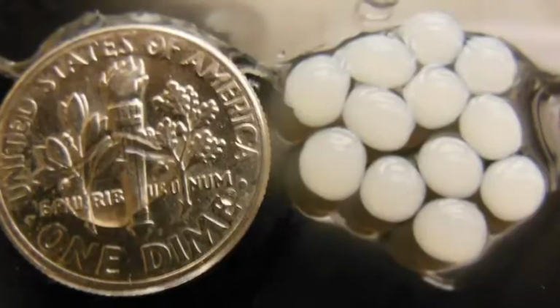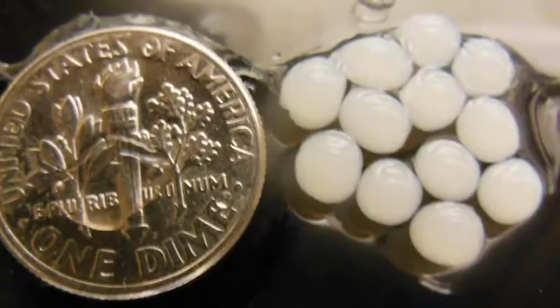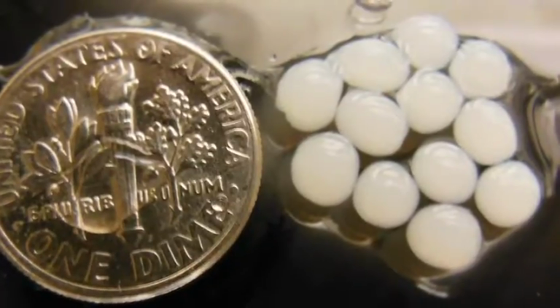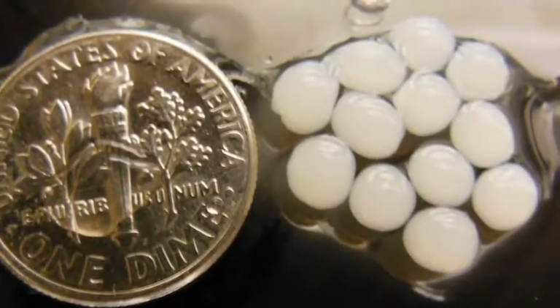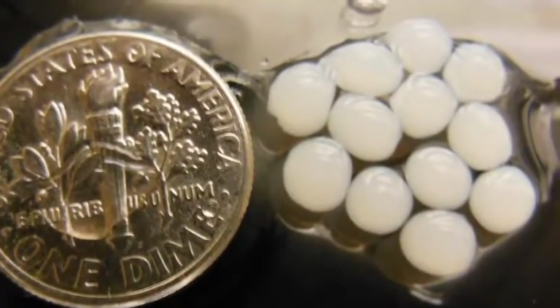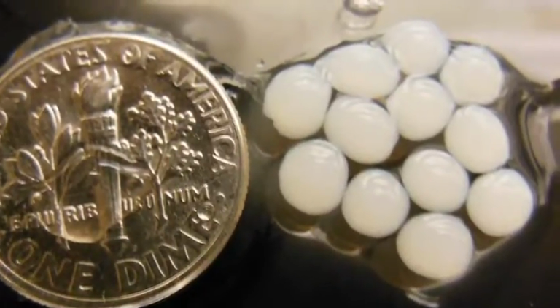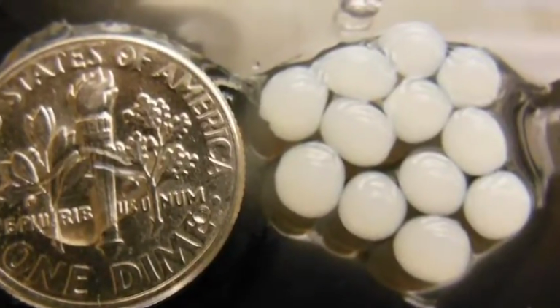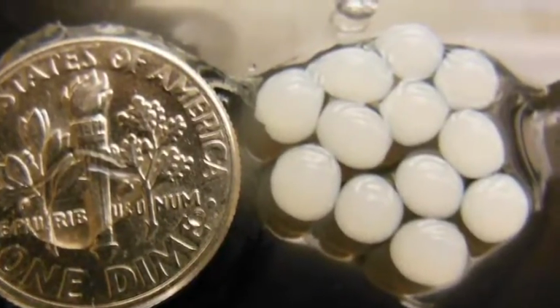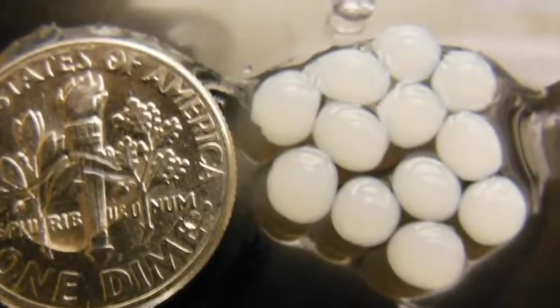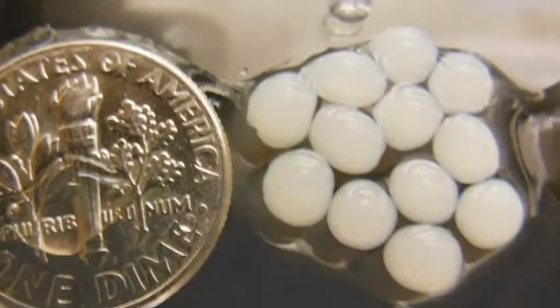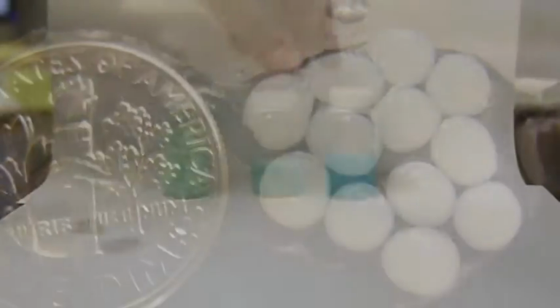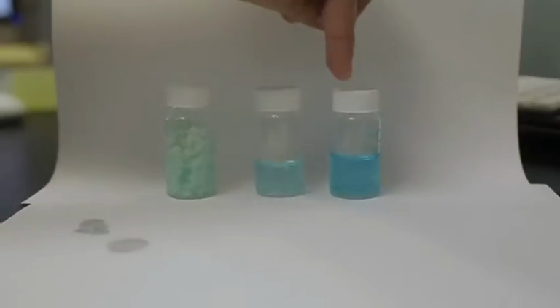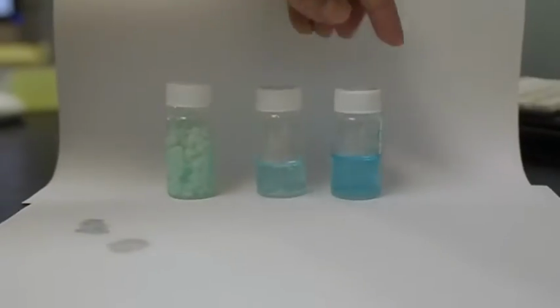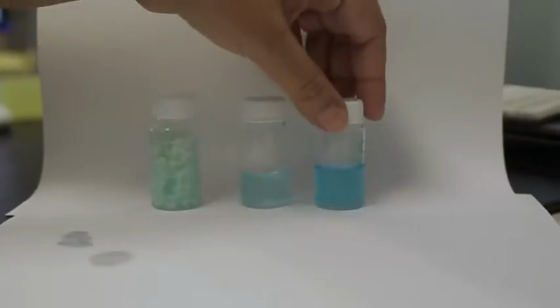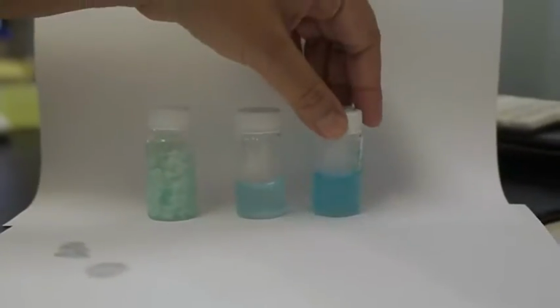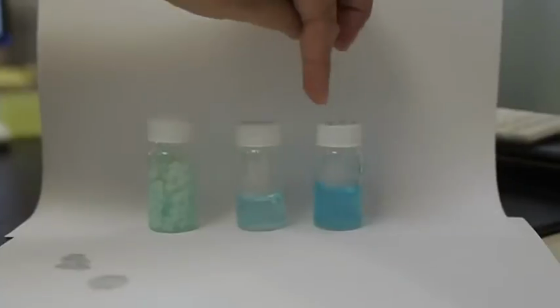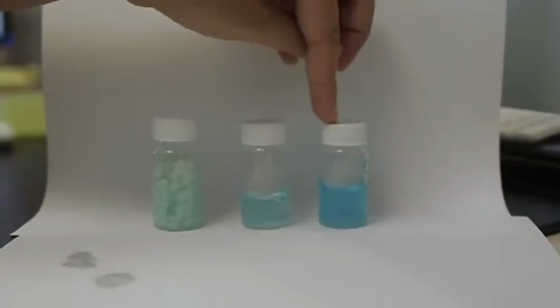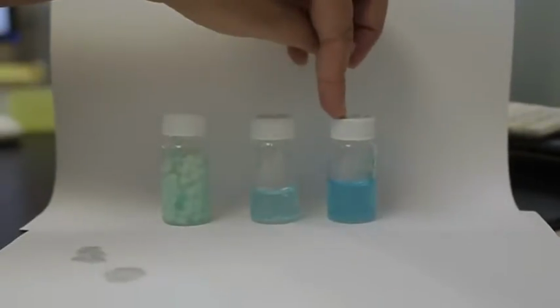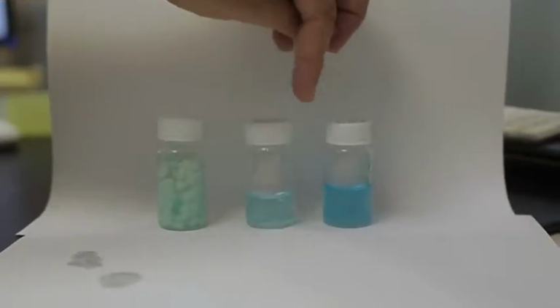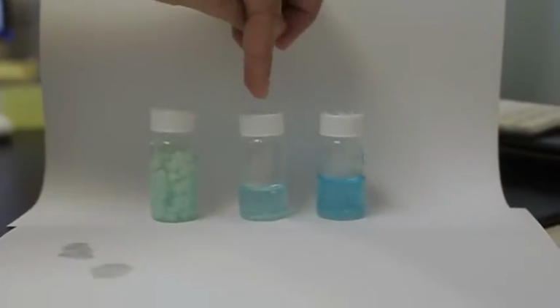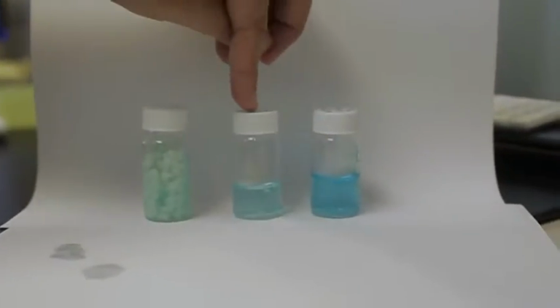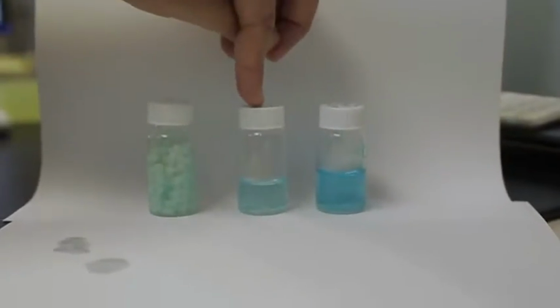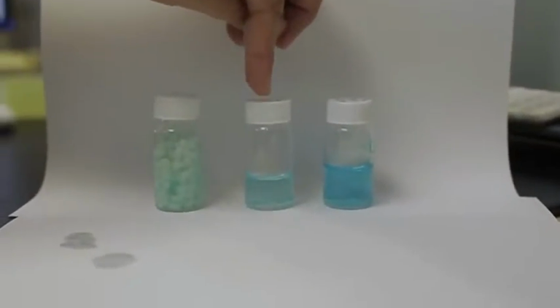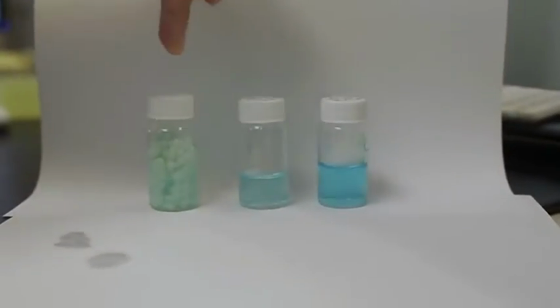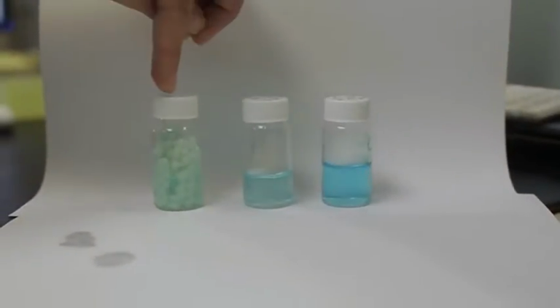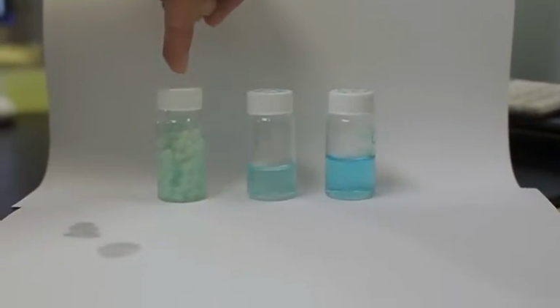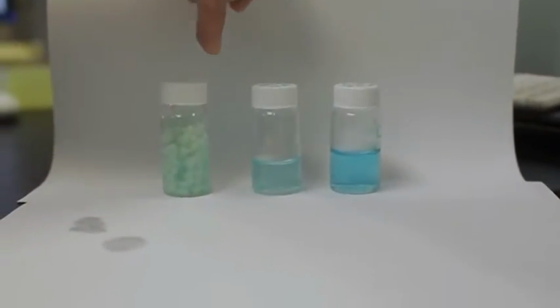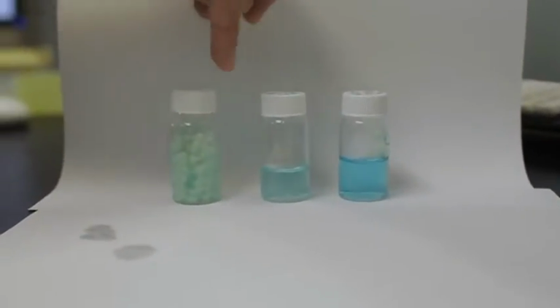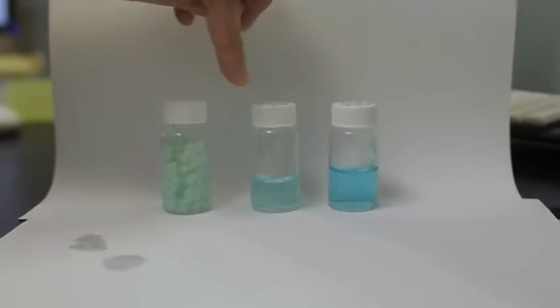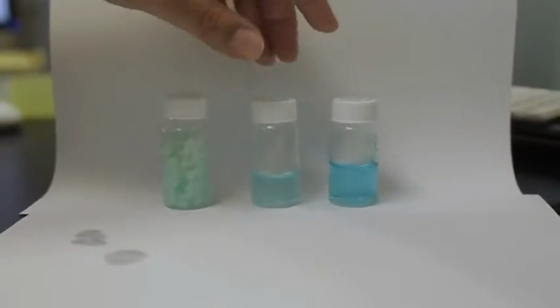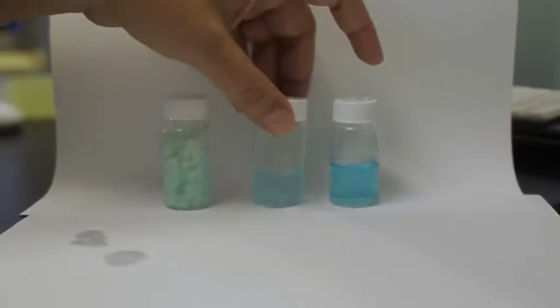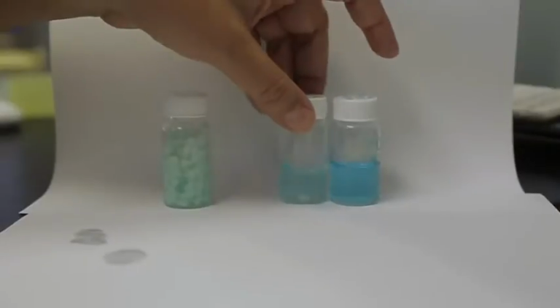These bio beads are made of mucilage. This is the control of the initial concentration of the metal blue dye, versus the one that has been in contact with the beads.